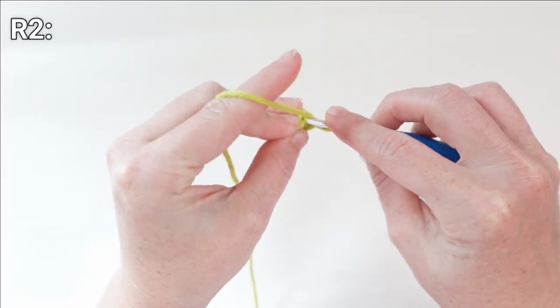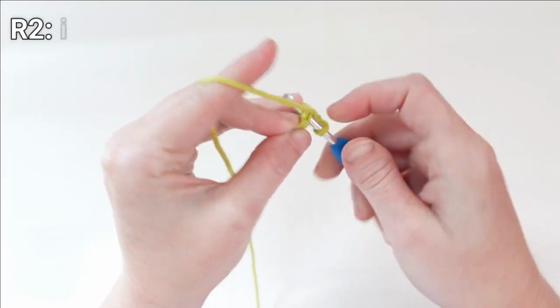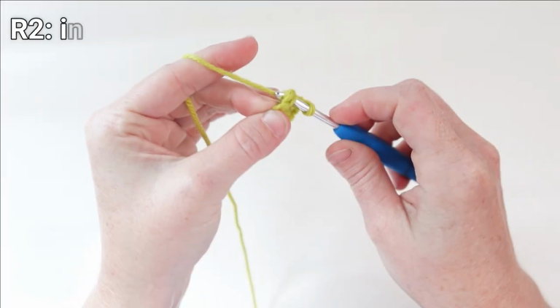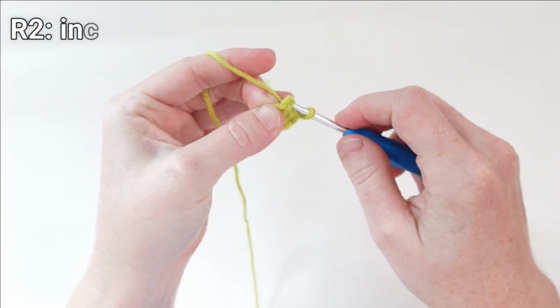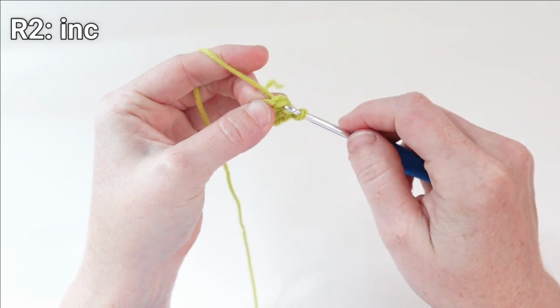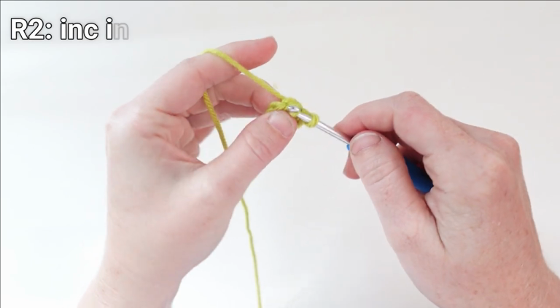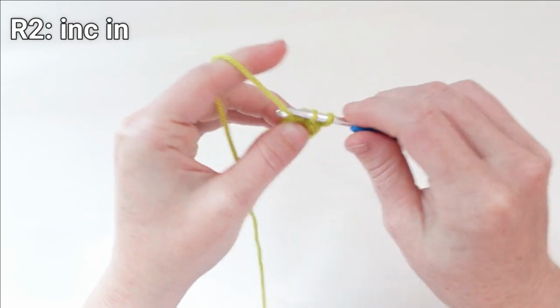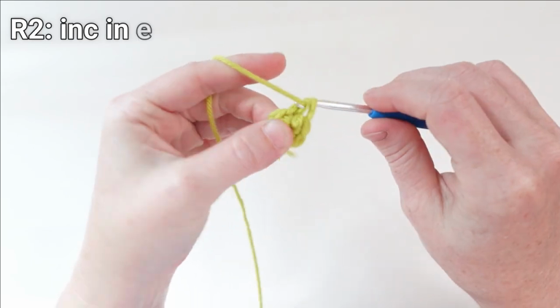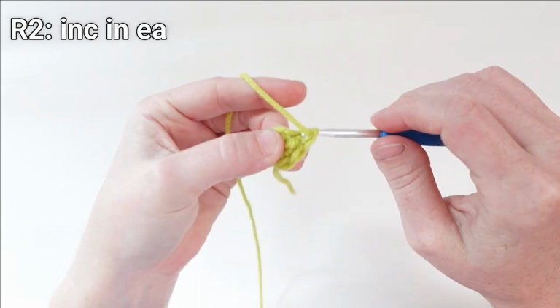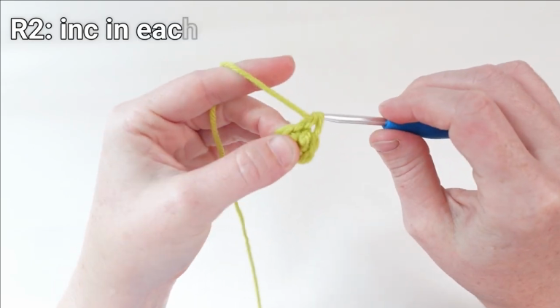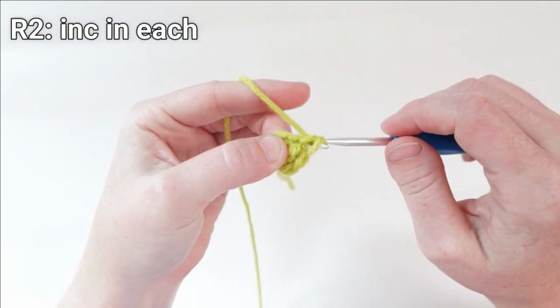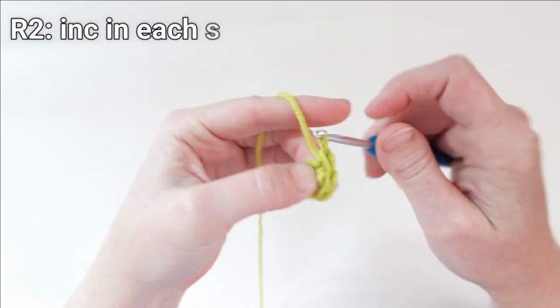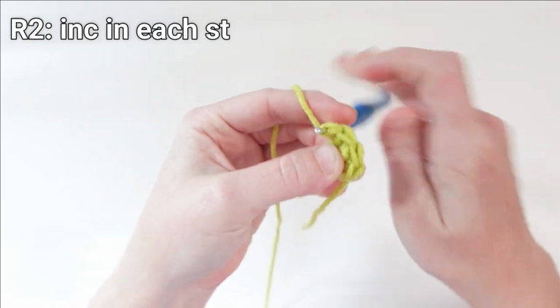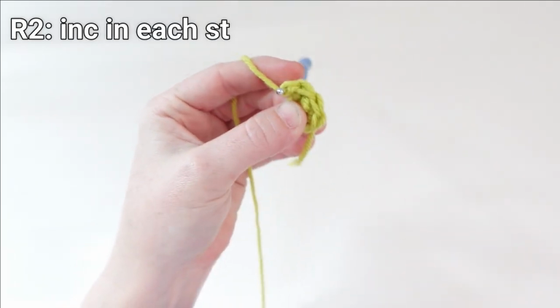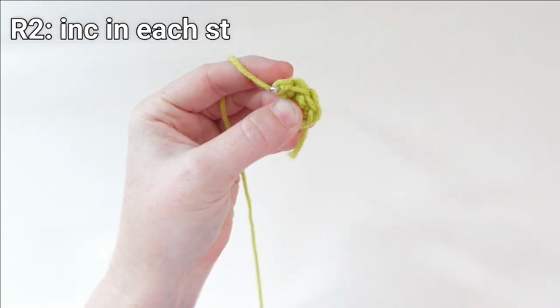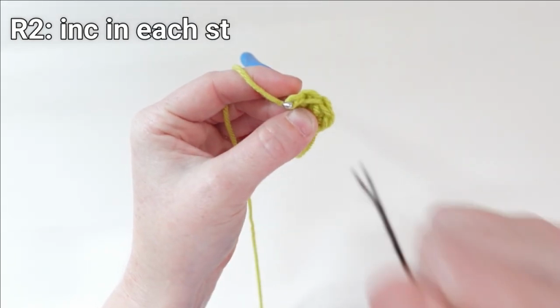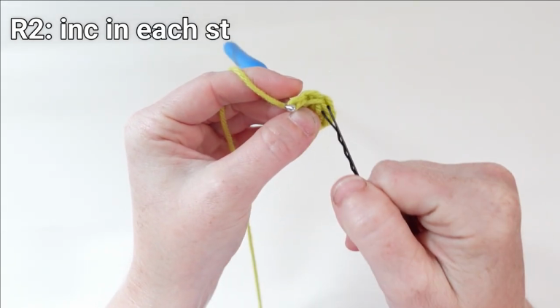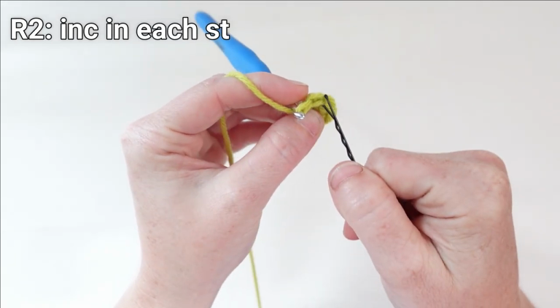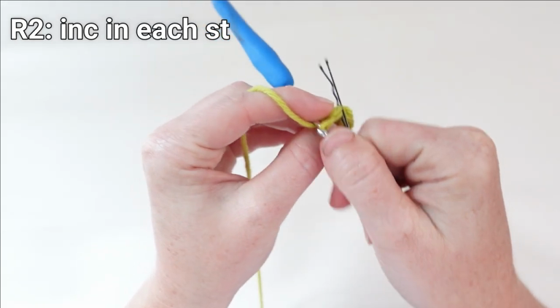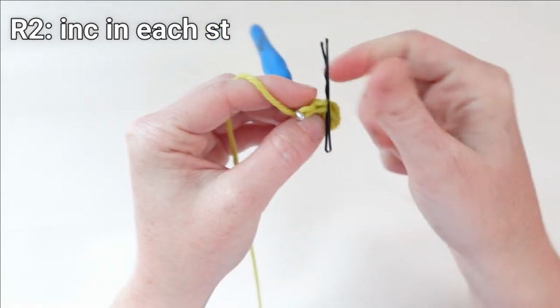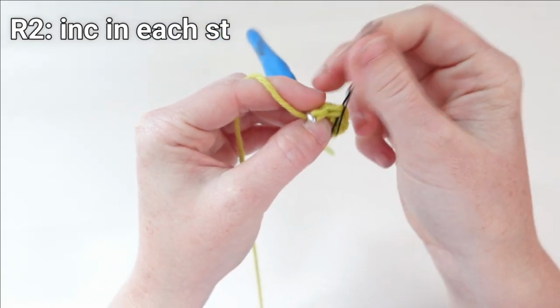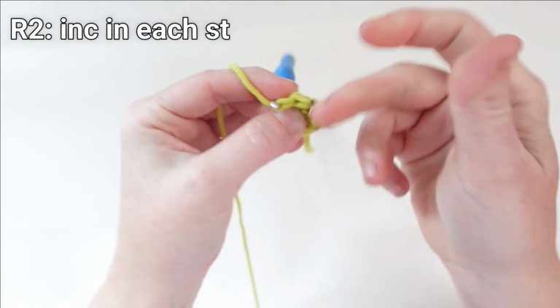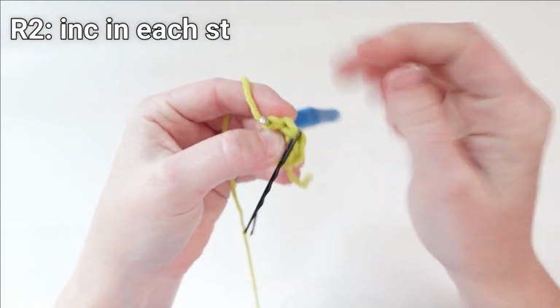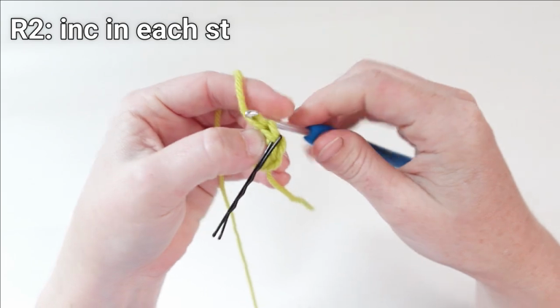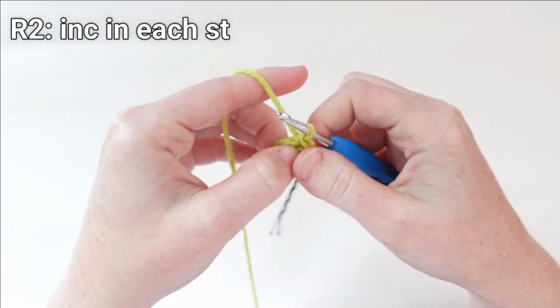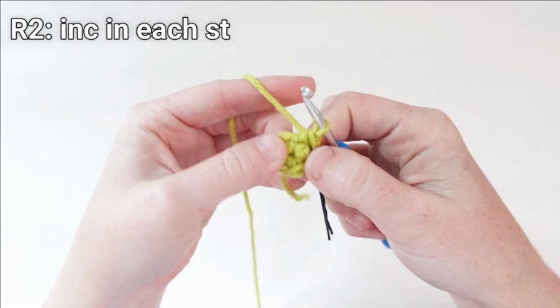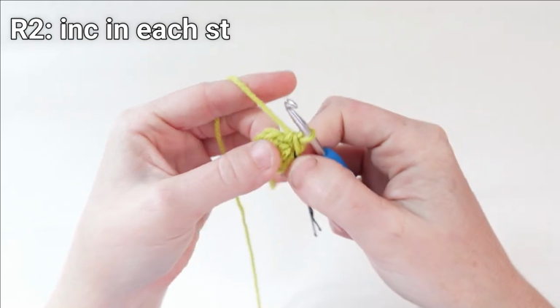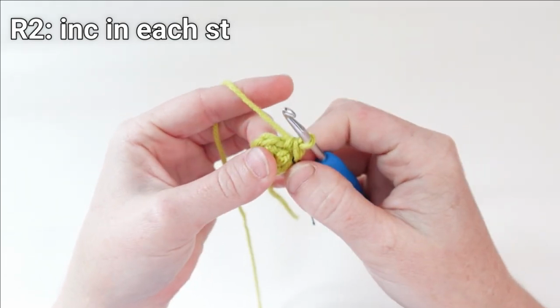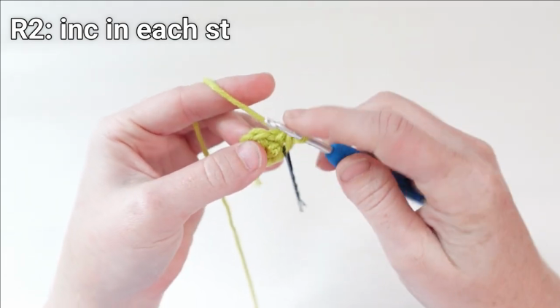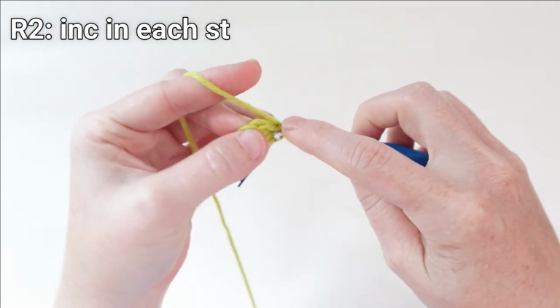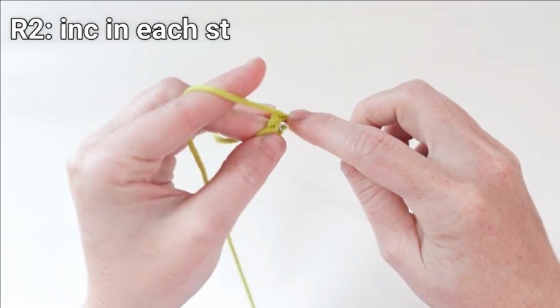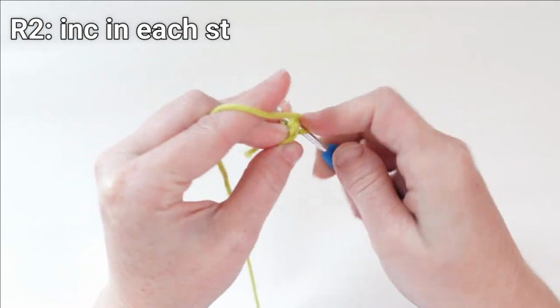For my next round, I'm going to put two single crochet in each stitch all the way around, so I'm increasing in each stitch.